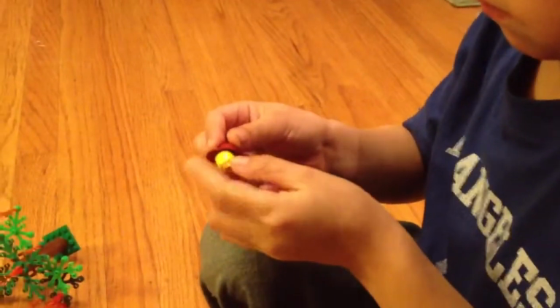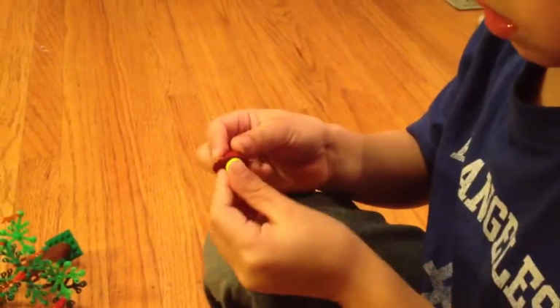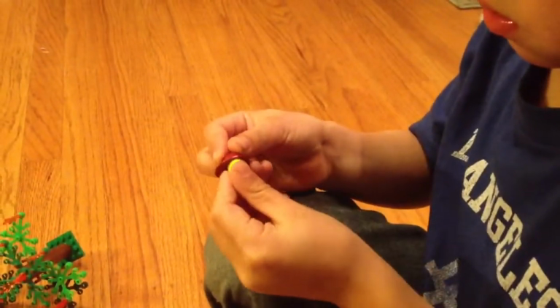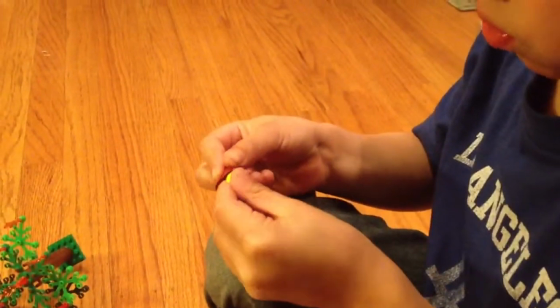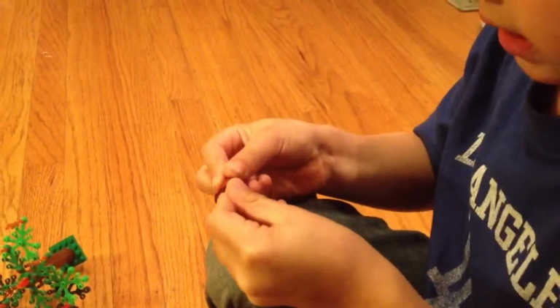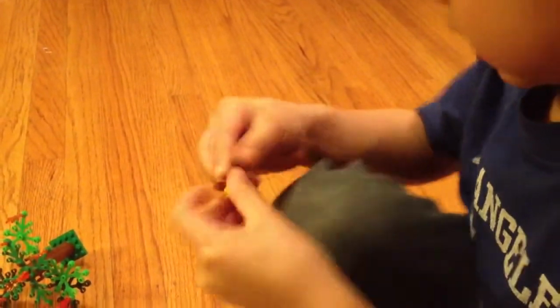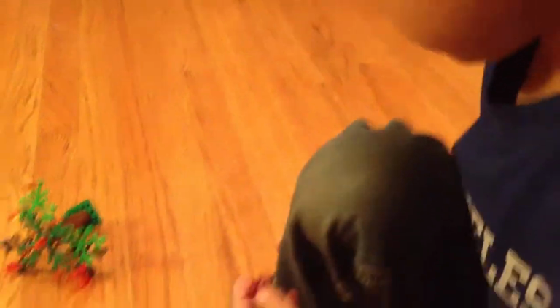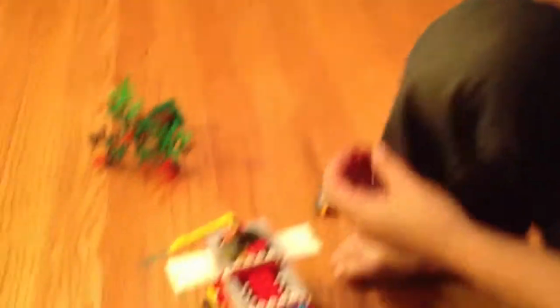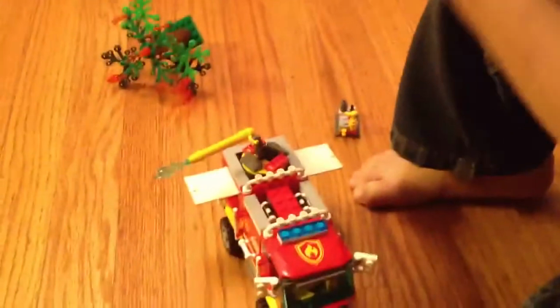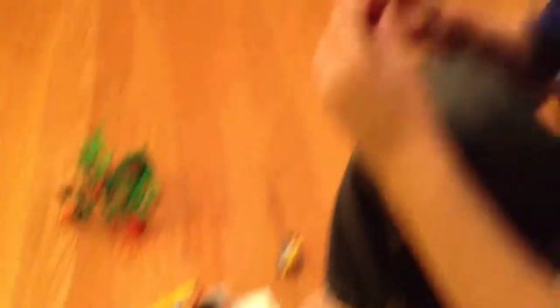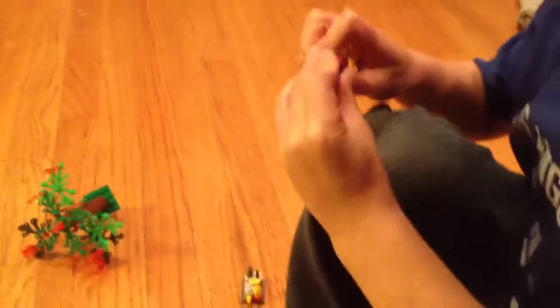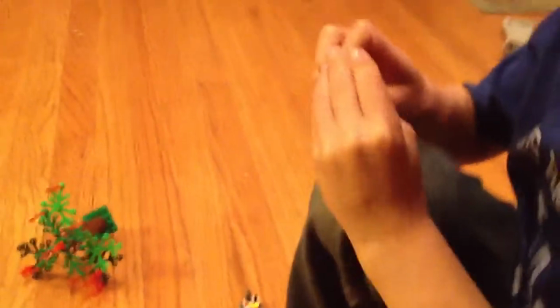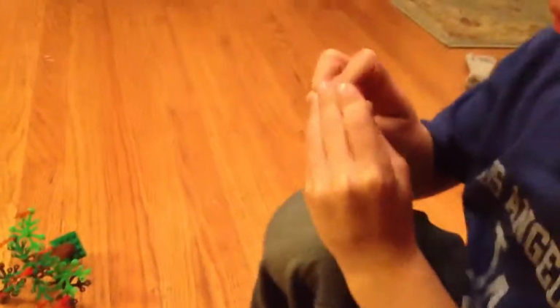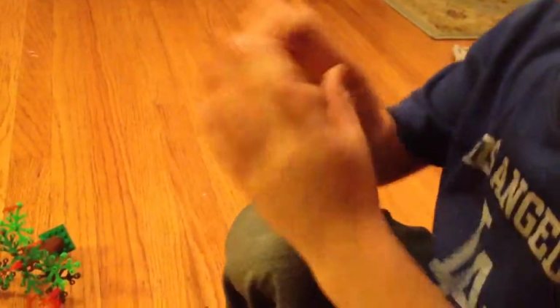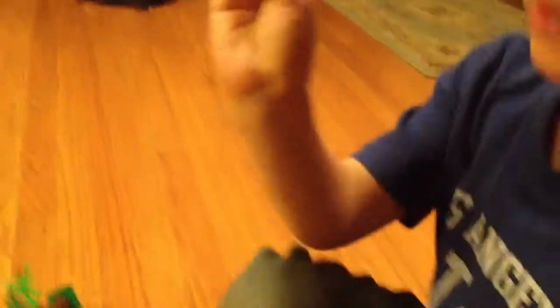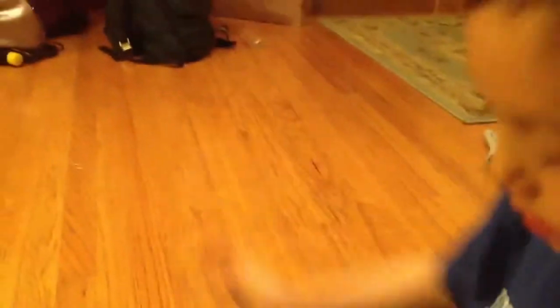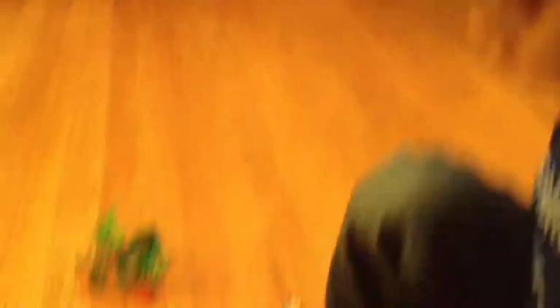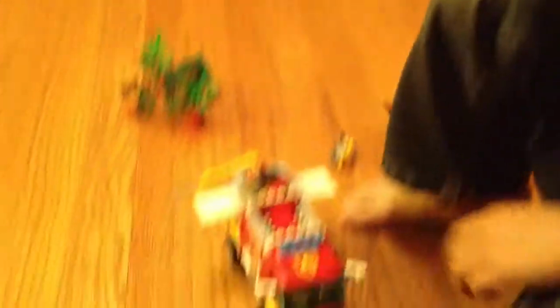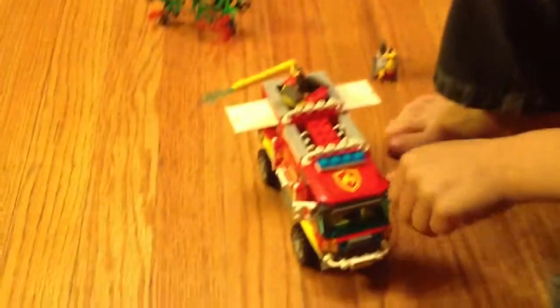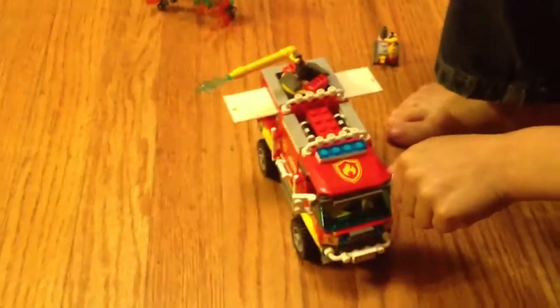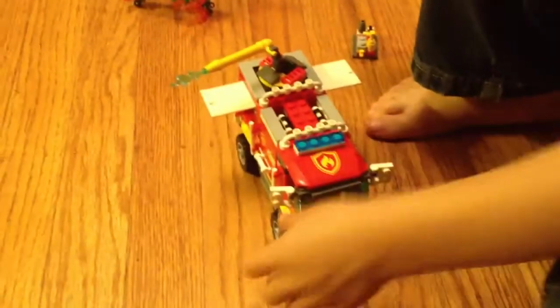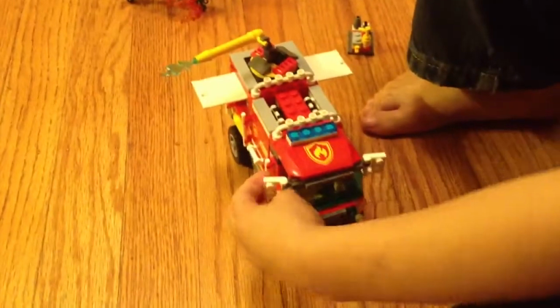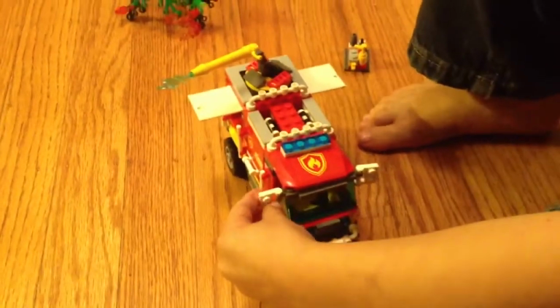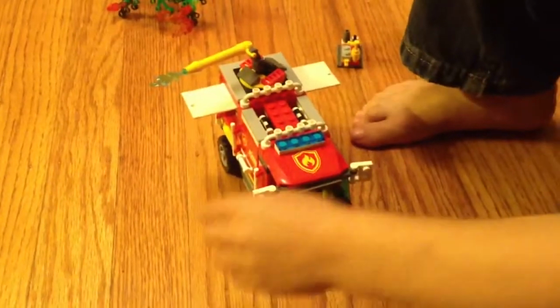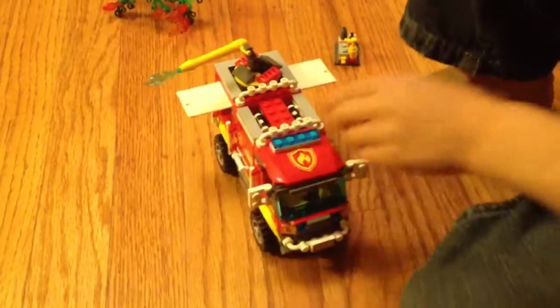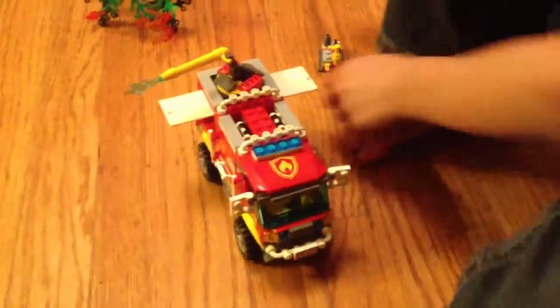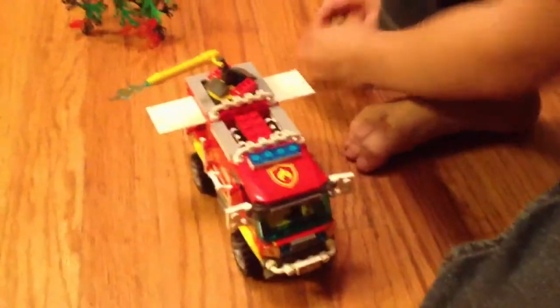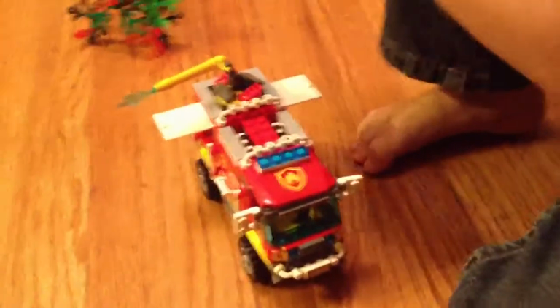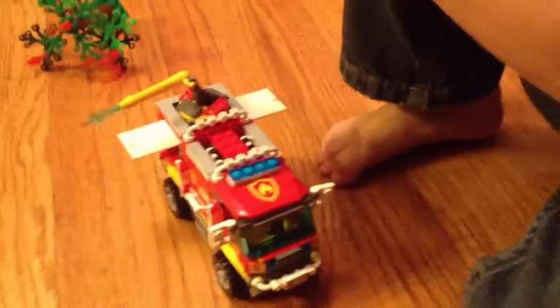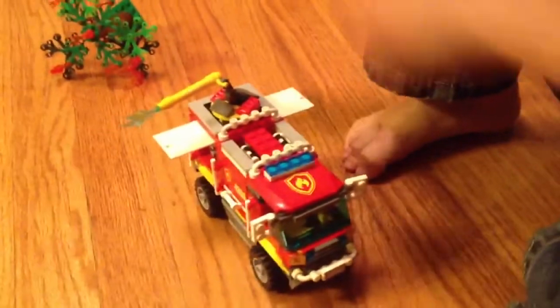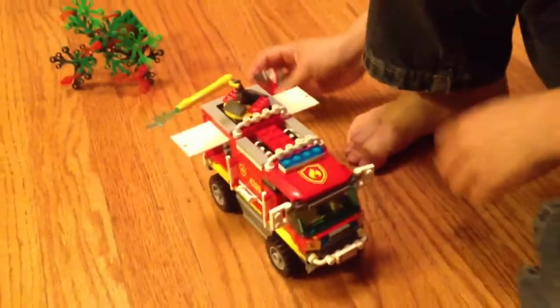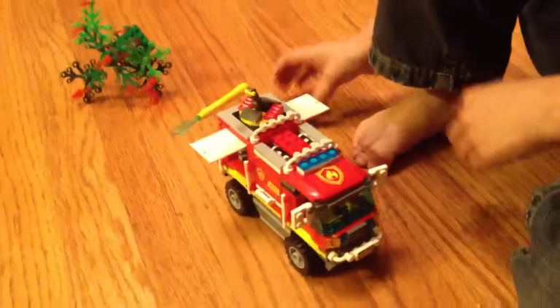This goes right here. He's a firefighter. Pshhh — axe! Go over where that is.